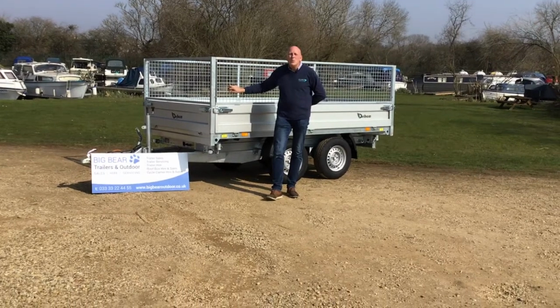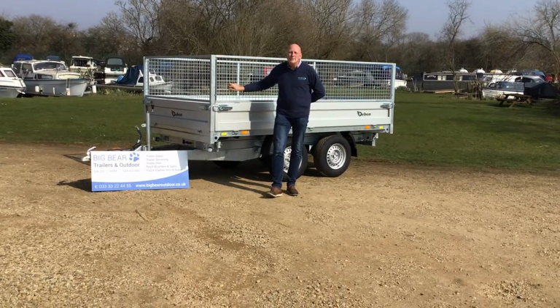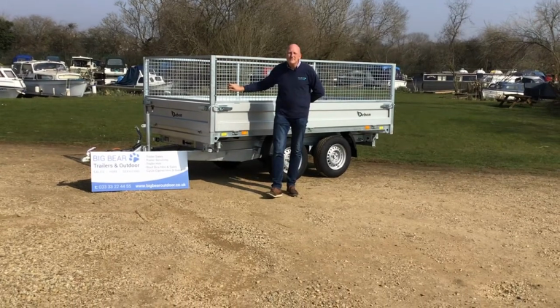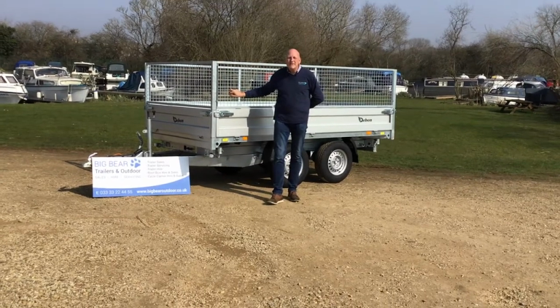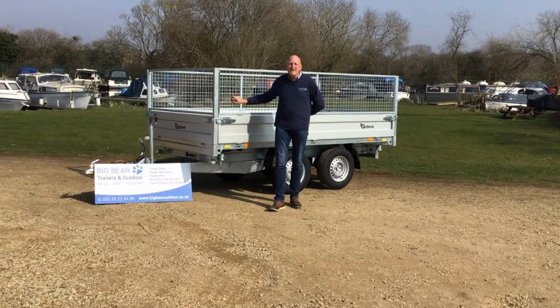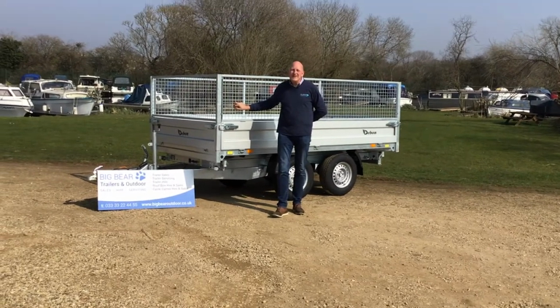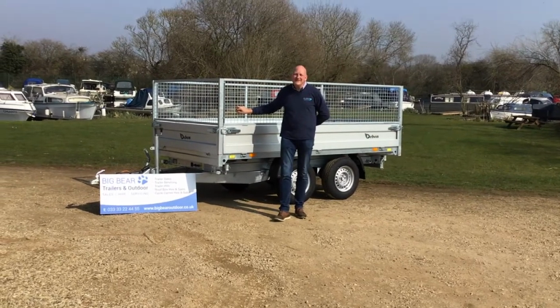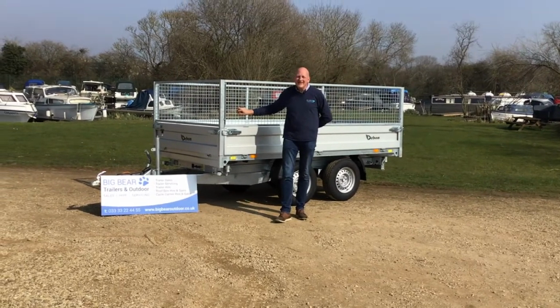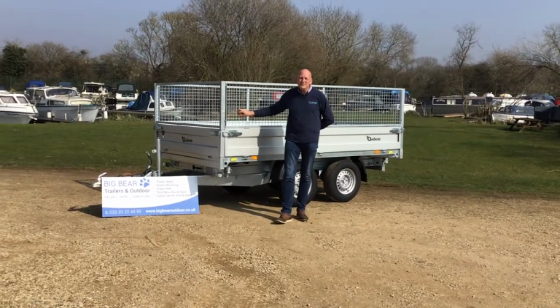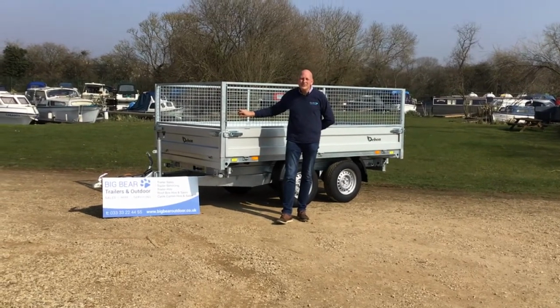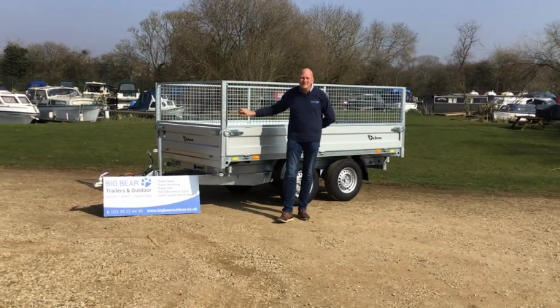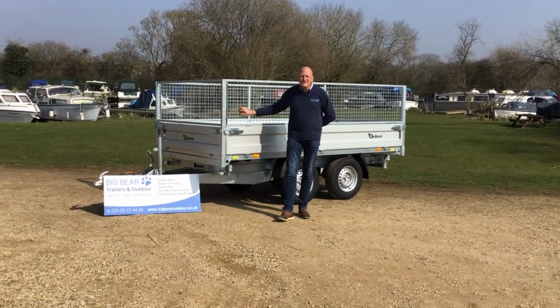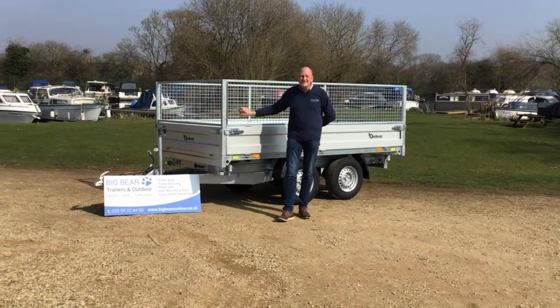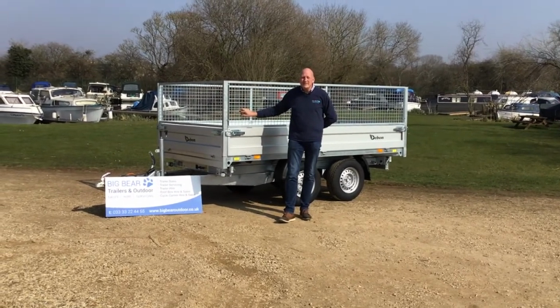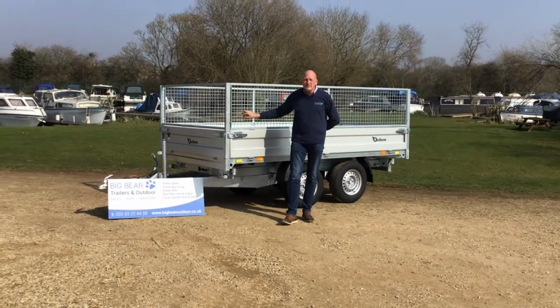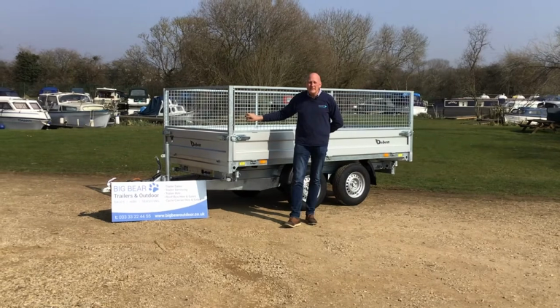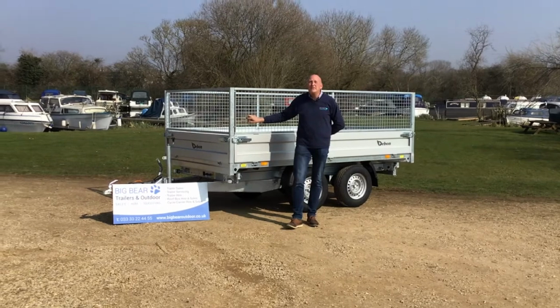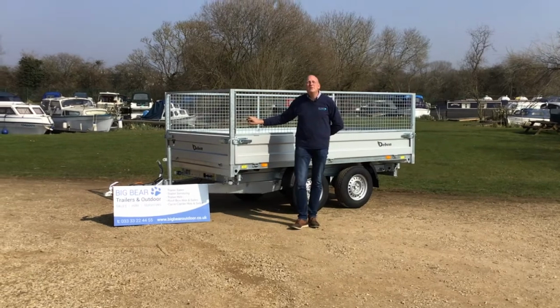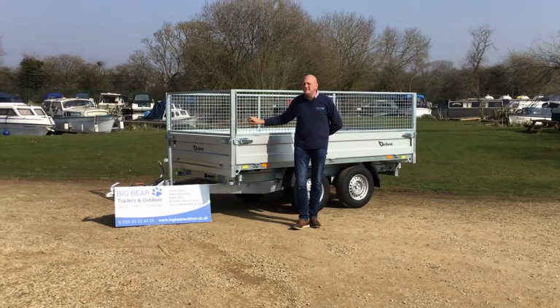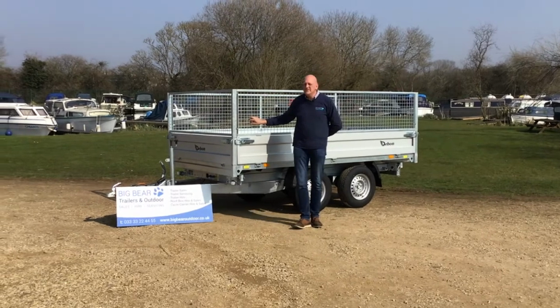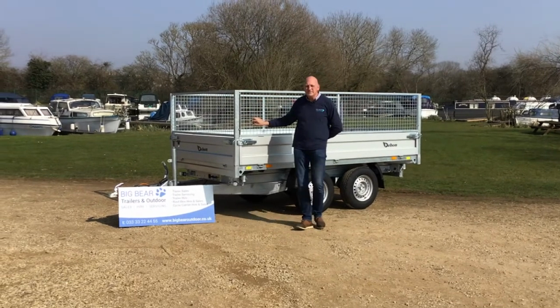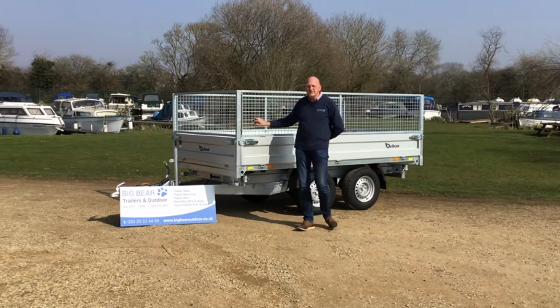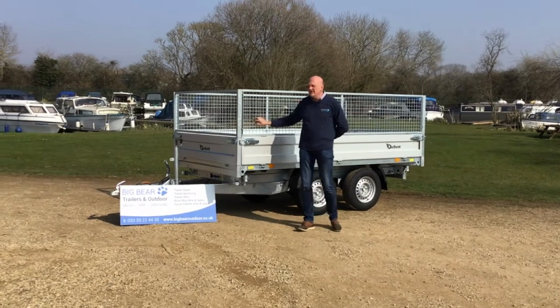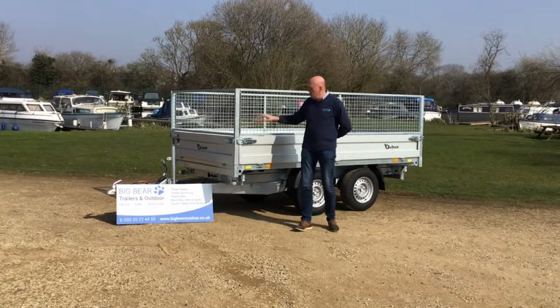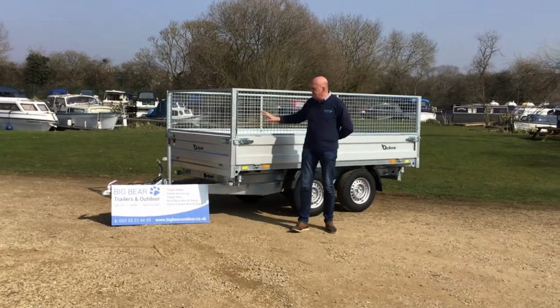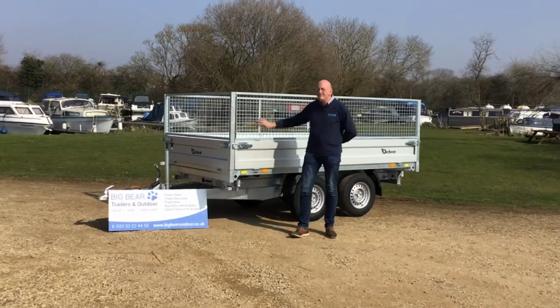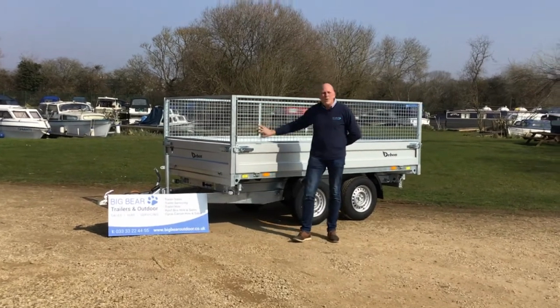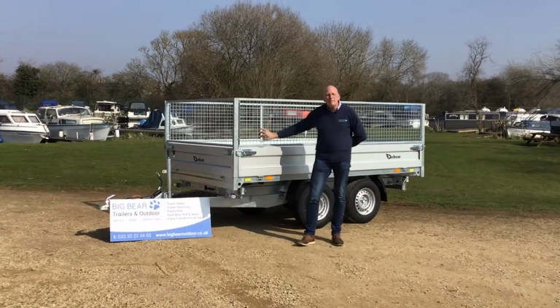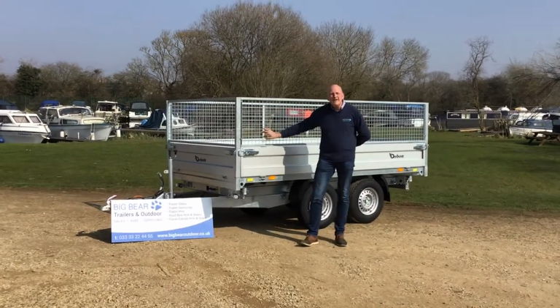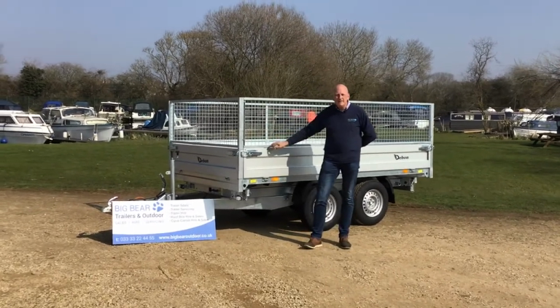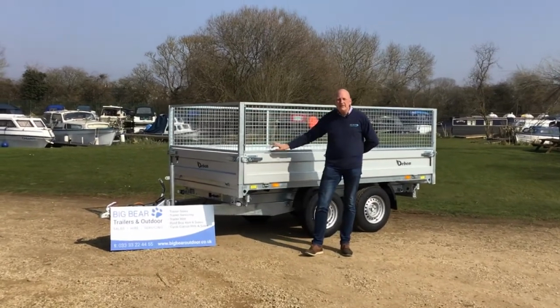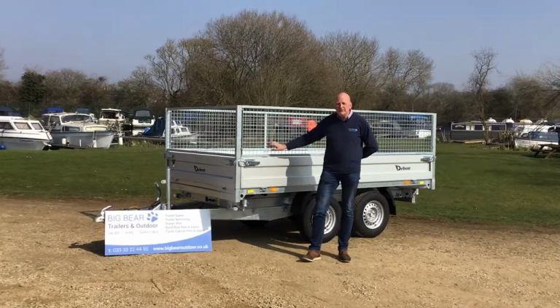Welcome to Big Bear Trailers in Allendor, Northamptonshire. Today we've got a review for you in some beautiful sunshine on a Debon PW3.